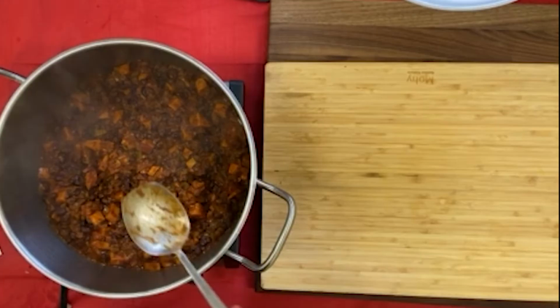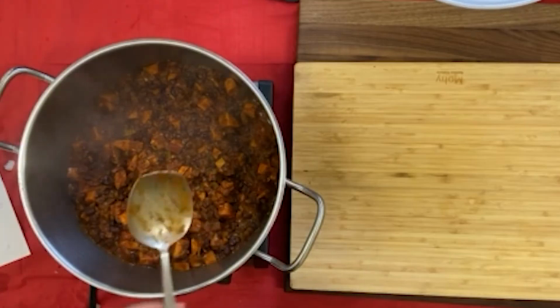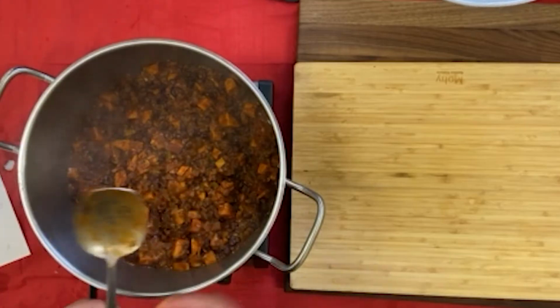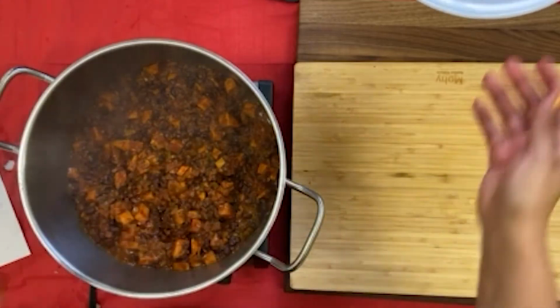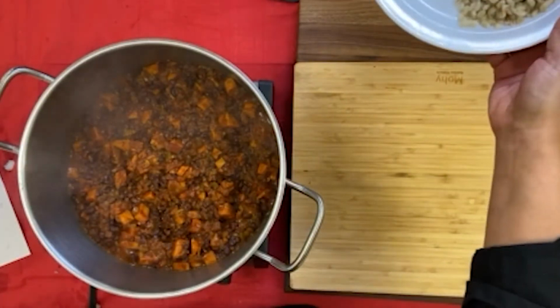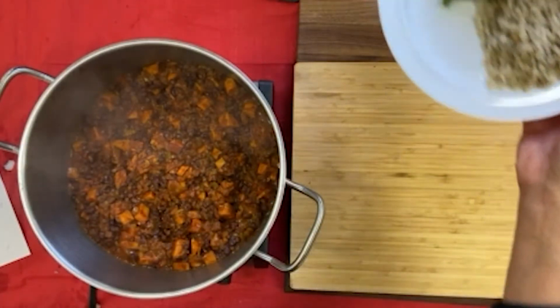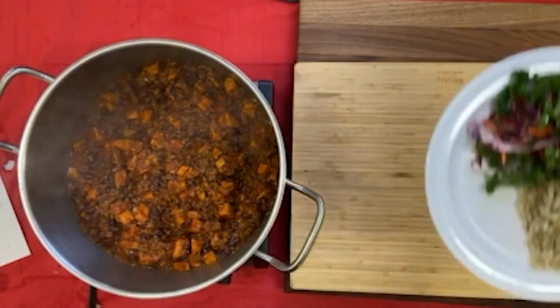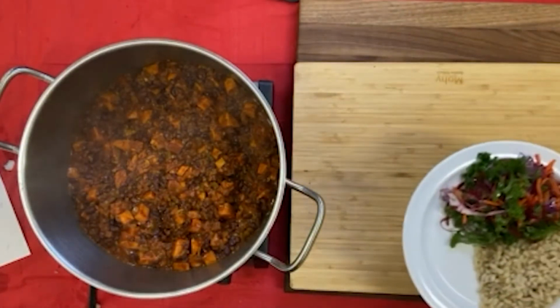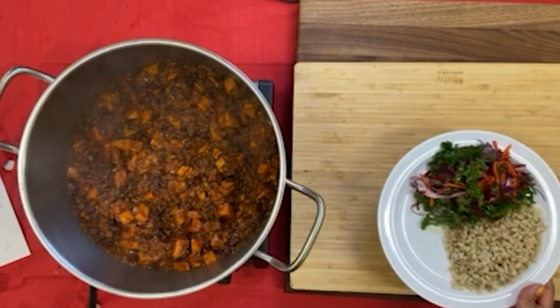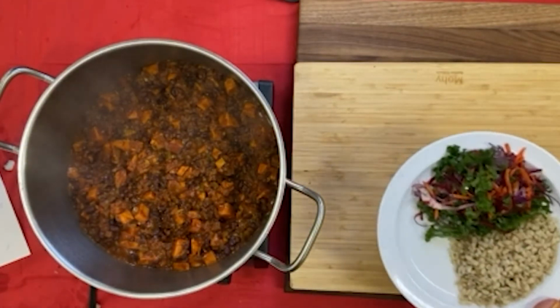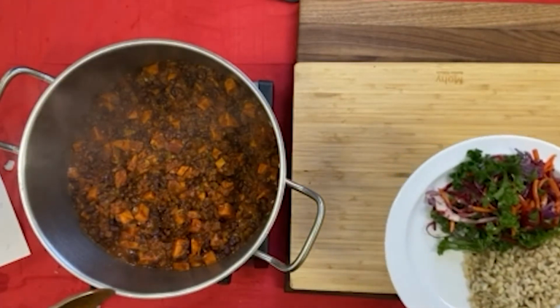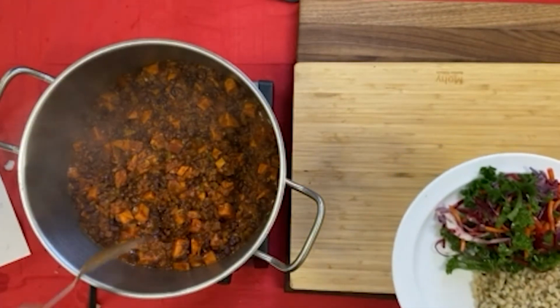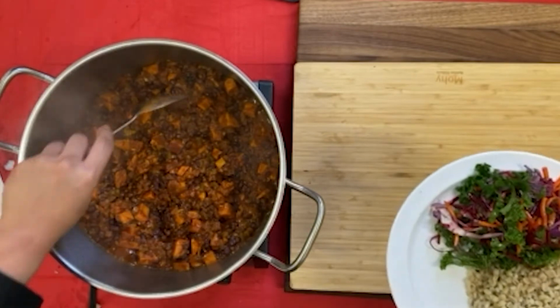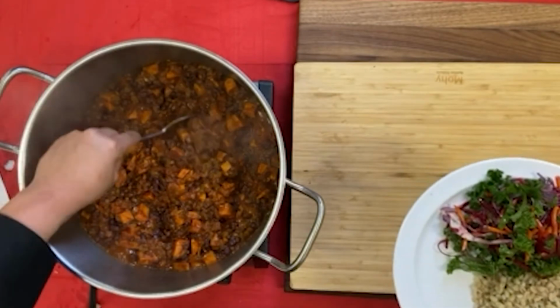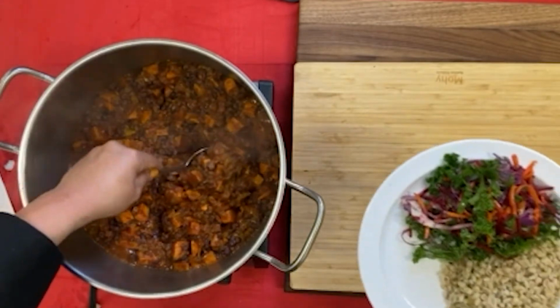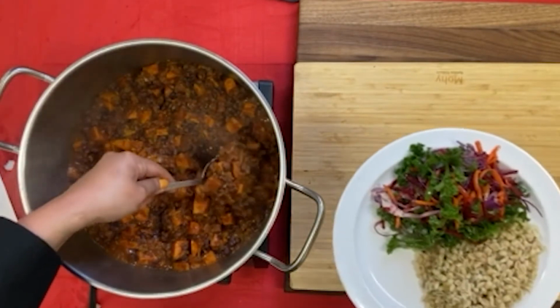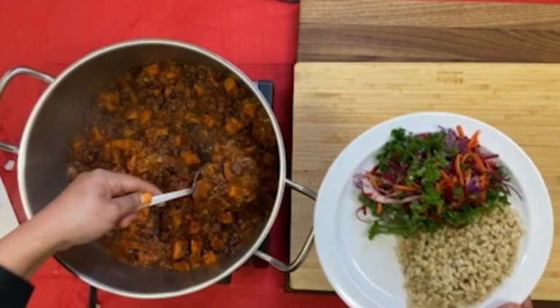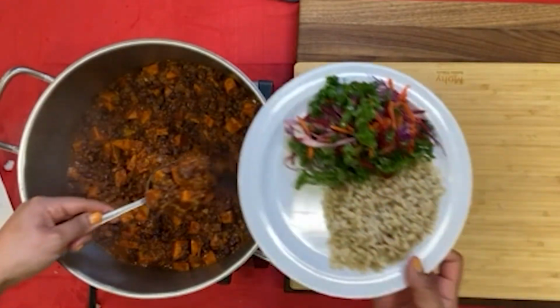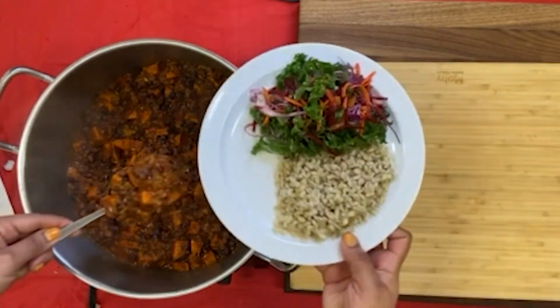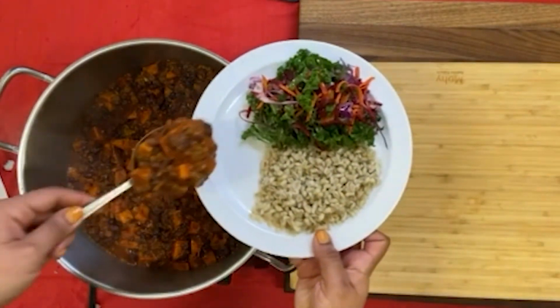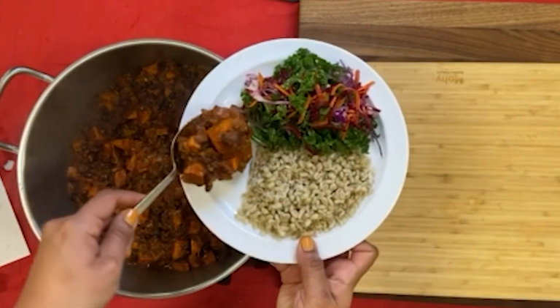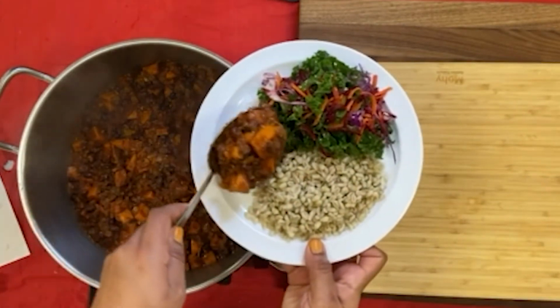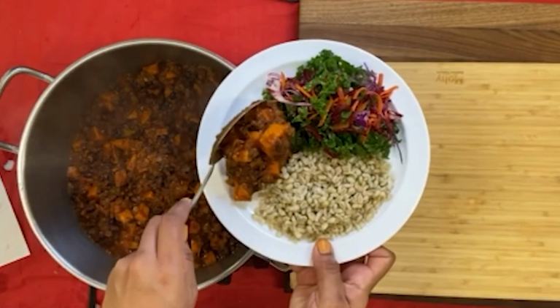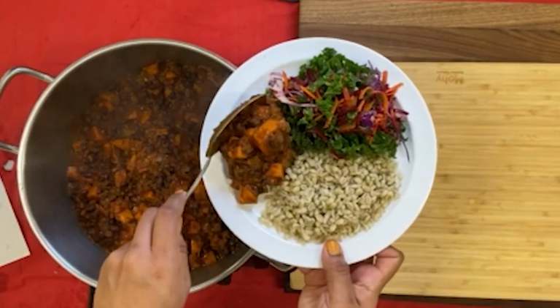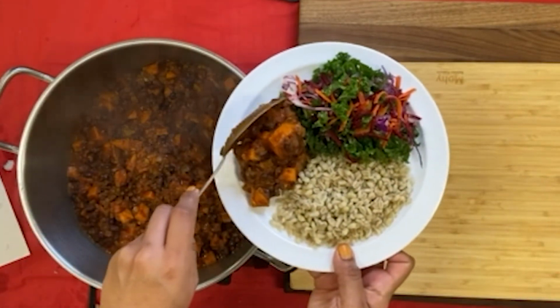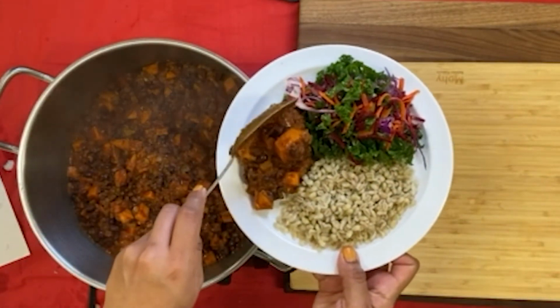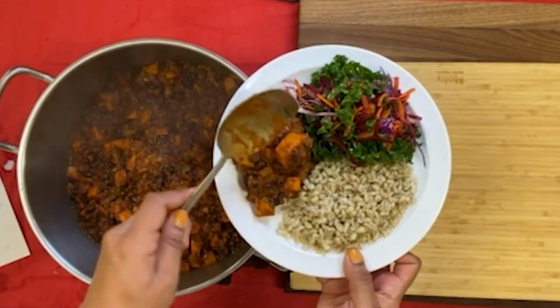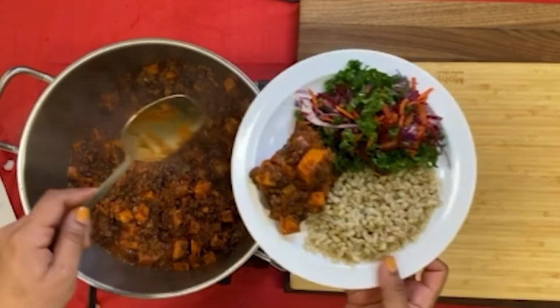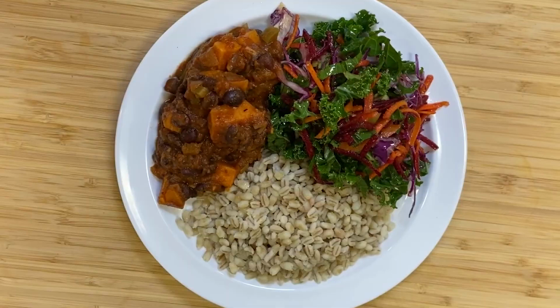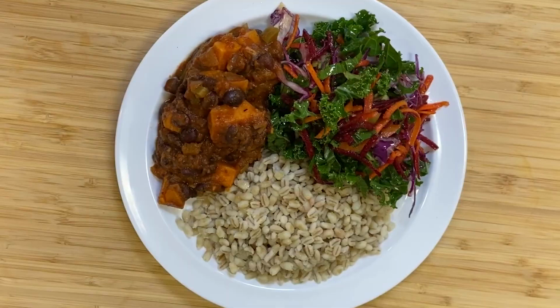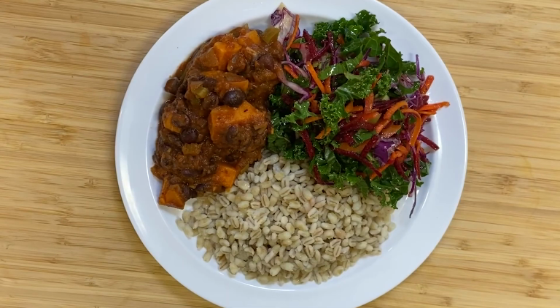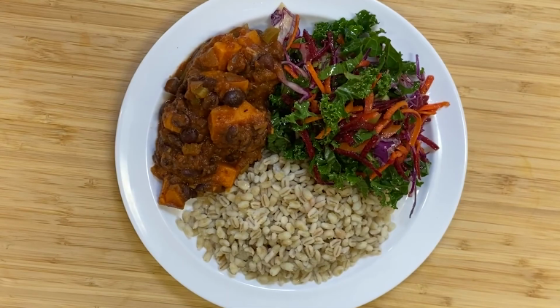The sweet potato chili recipe is one of our most popular vegetarian dishes with all of our clients. We recommend serving this dish with a side salad and a healthy whole grain such as barley.